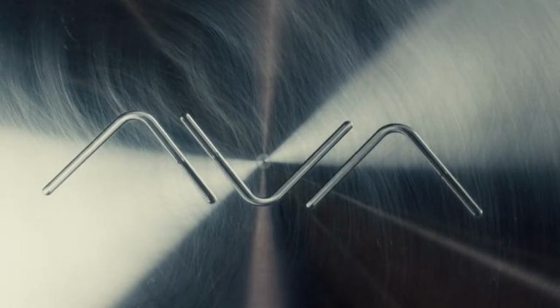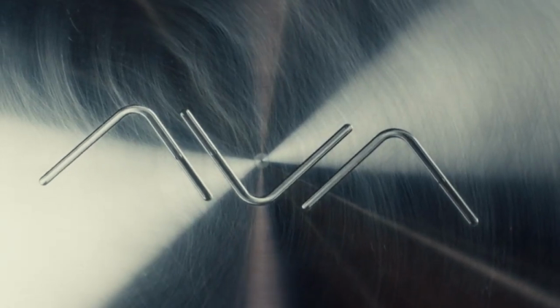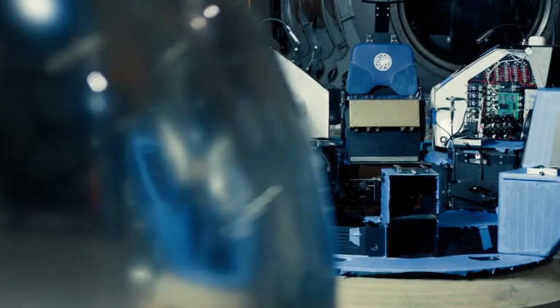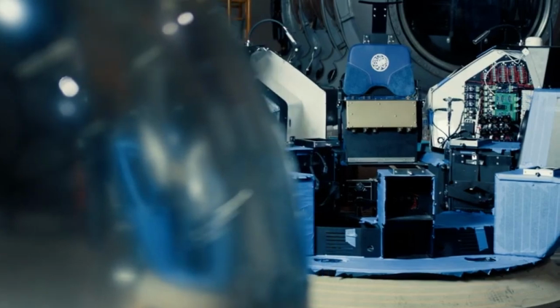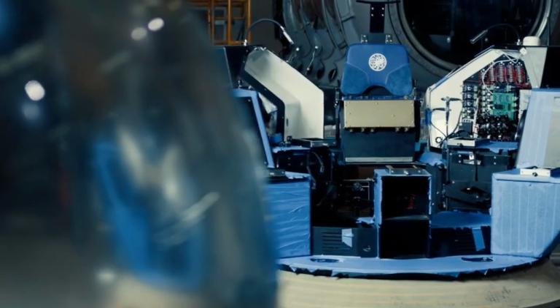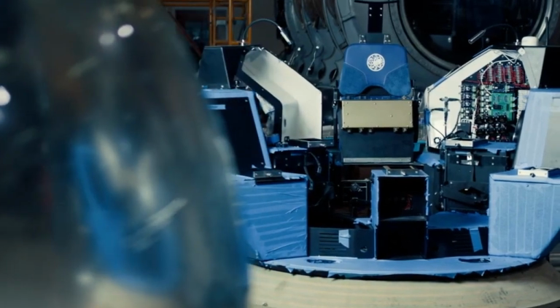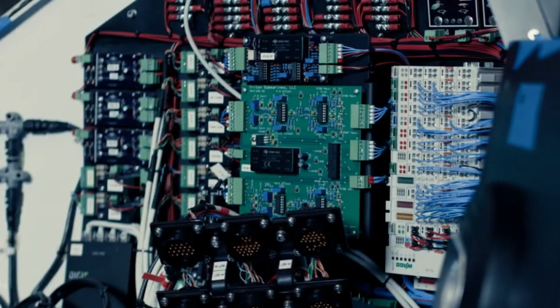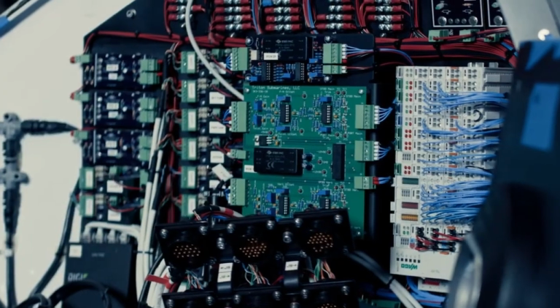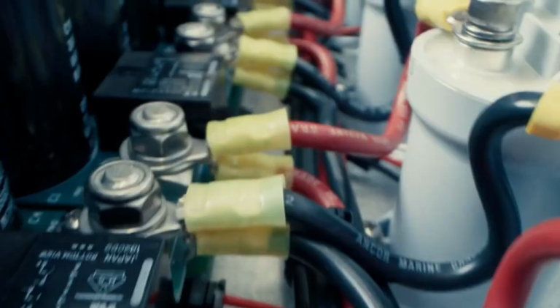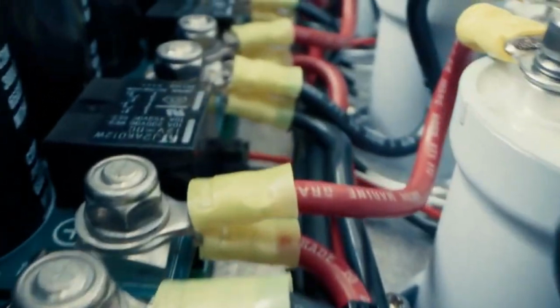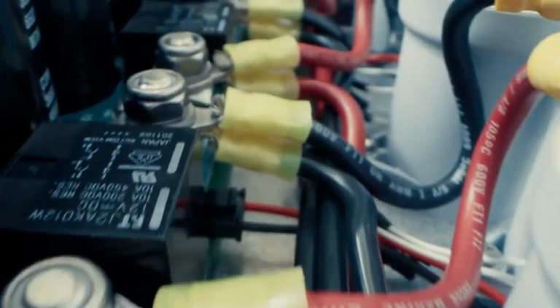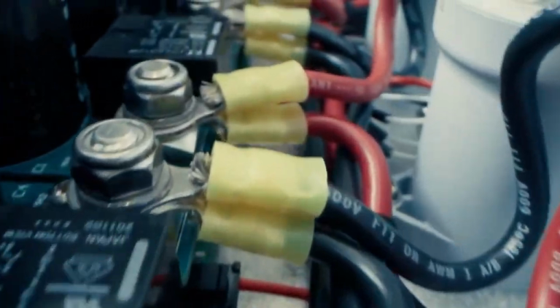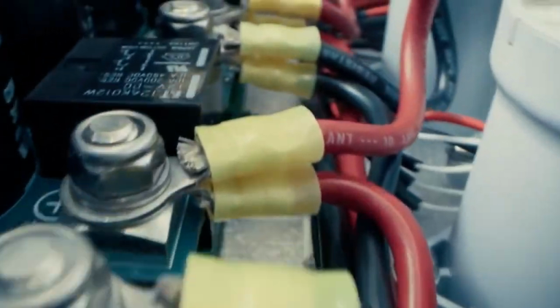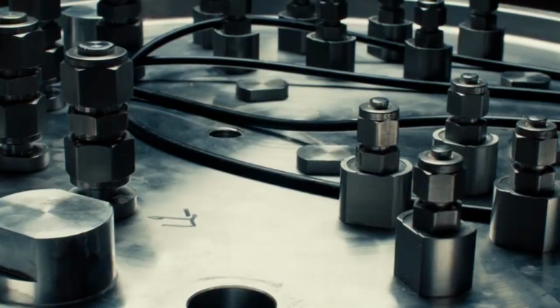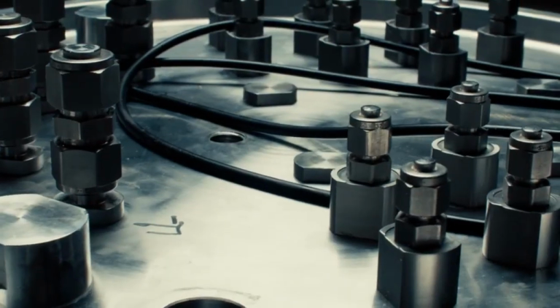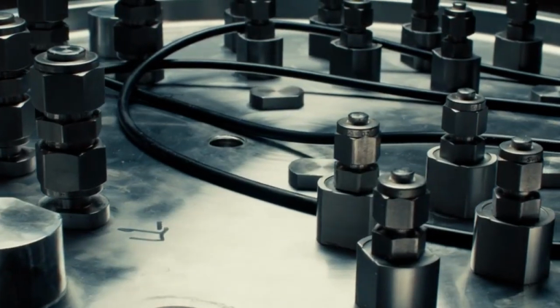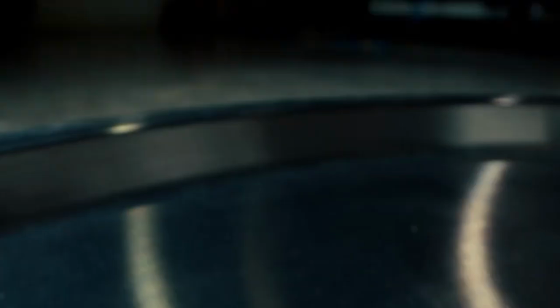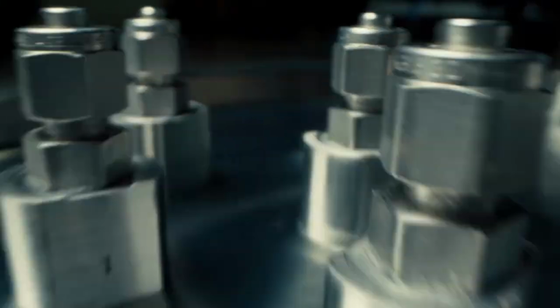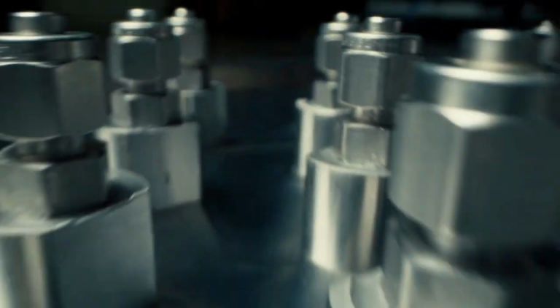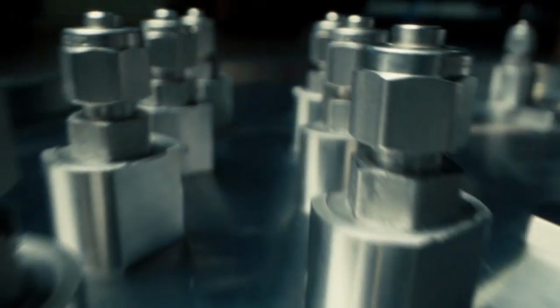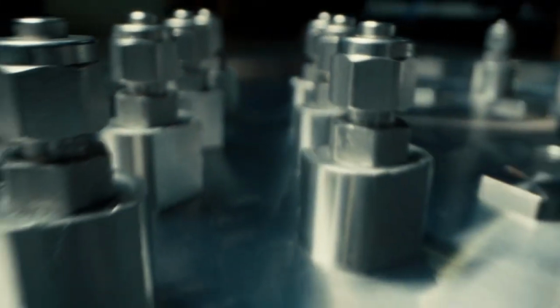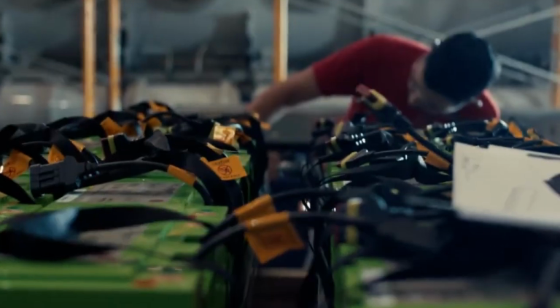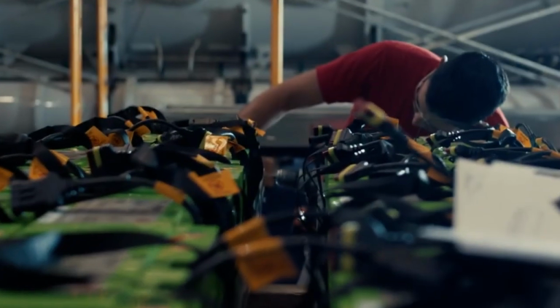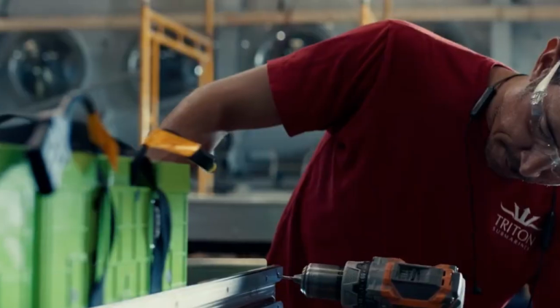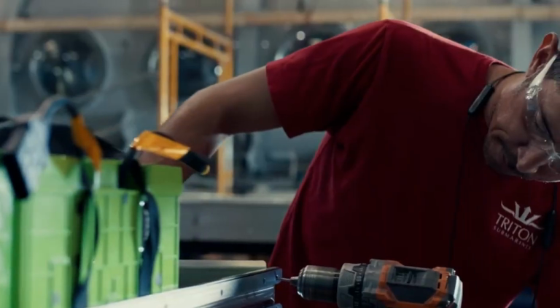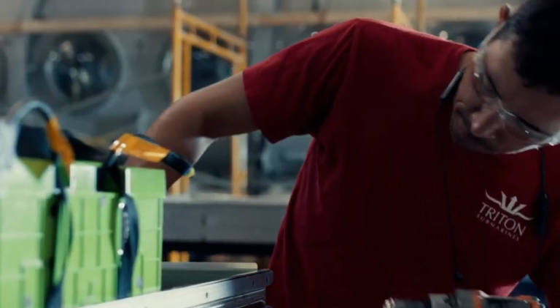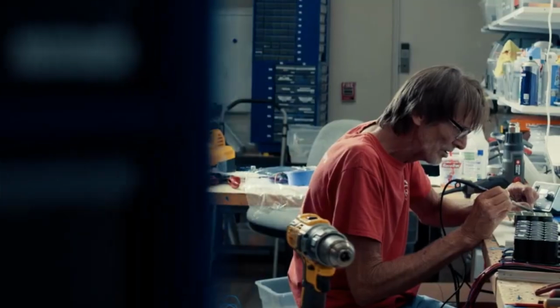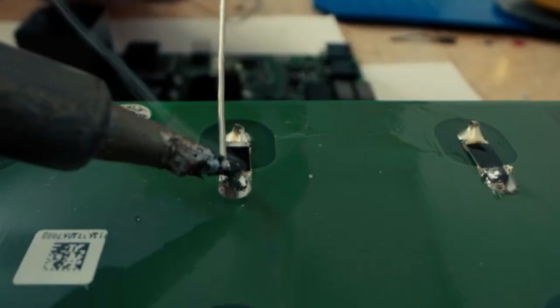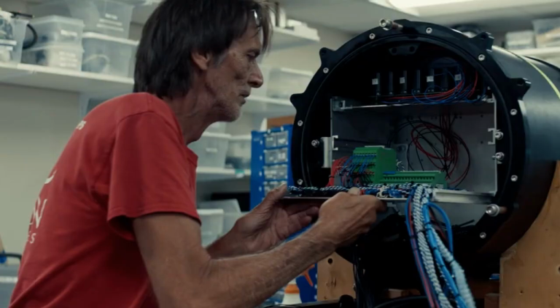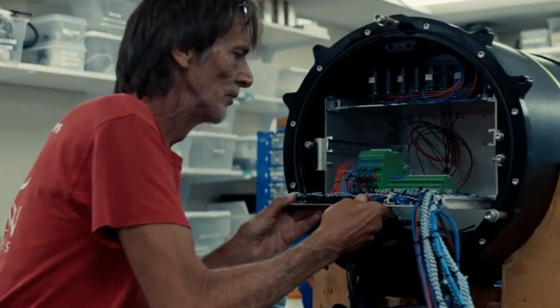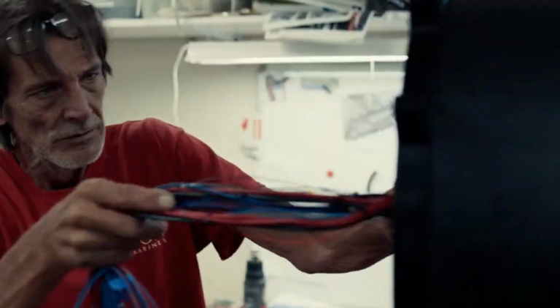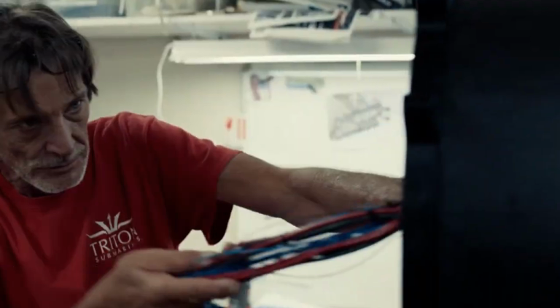As the design of a new submersible turns to the production phase, only the highest quality components are selected and tested from around the globe. Our world-class engineers and technicians check and assemble everything by hand.